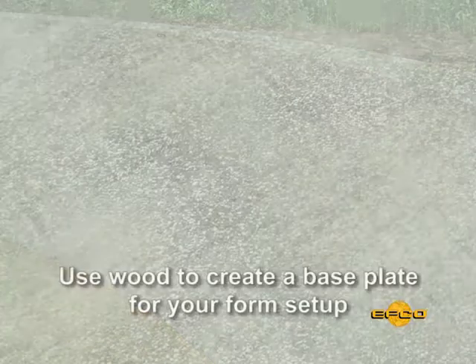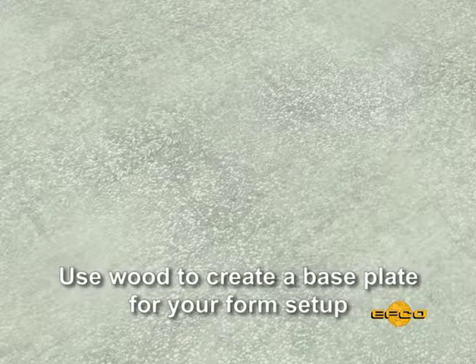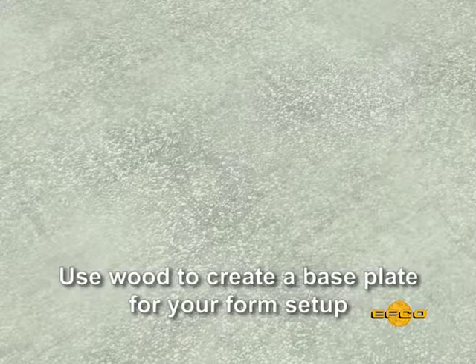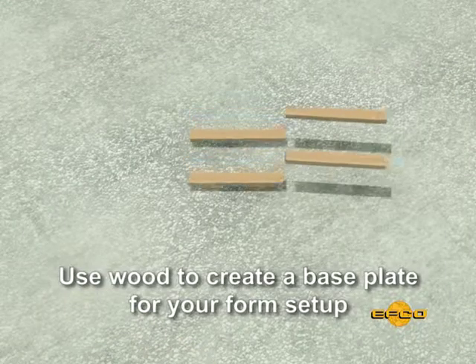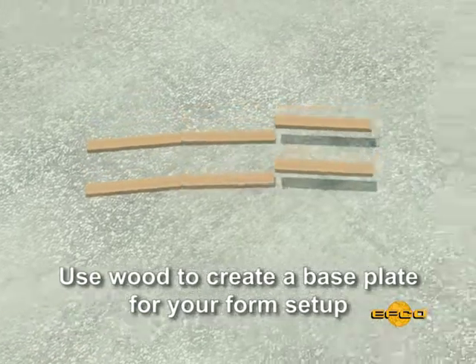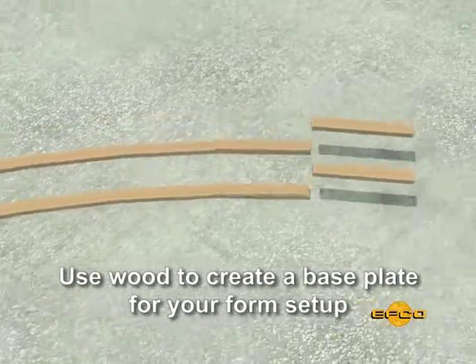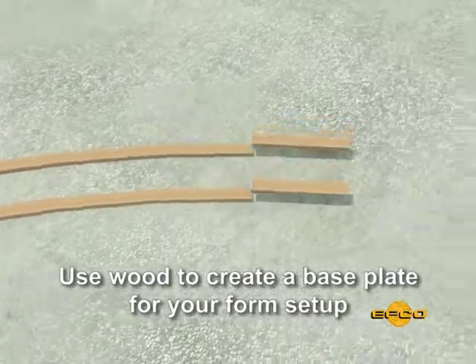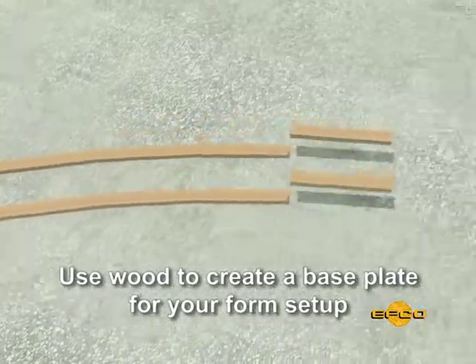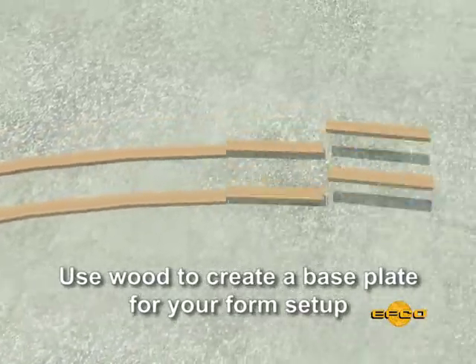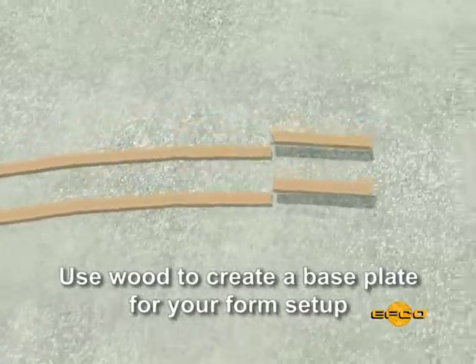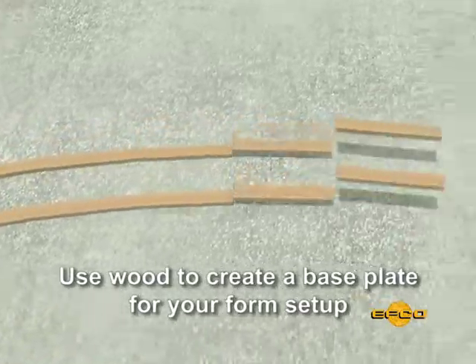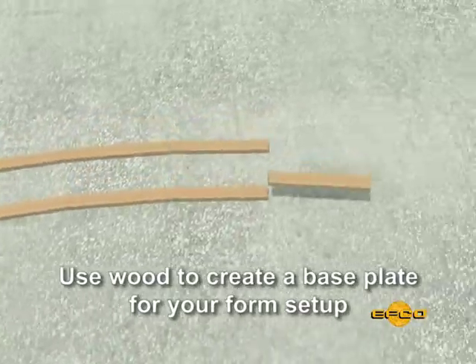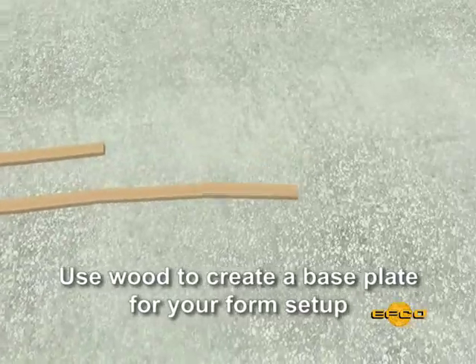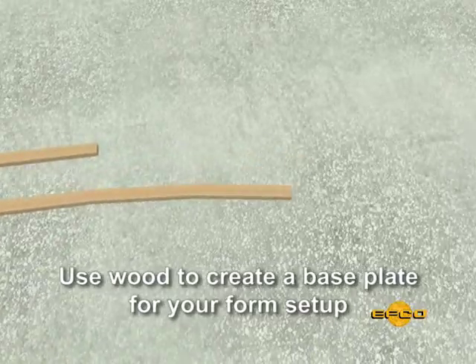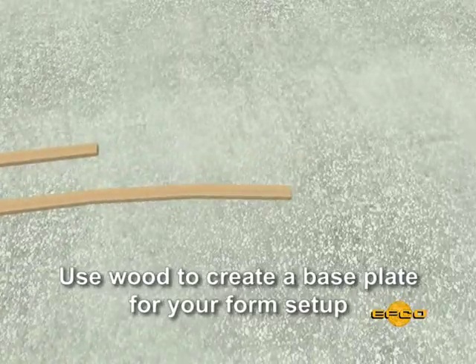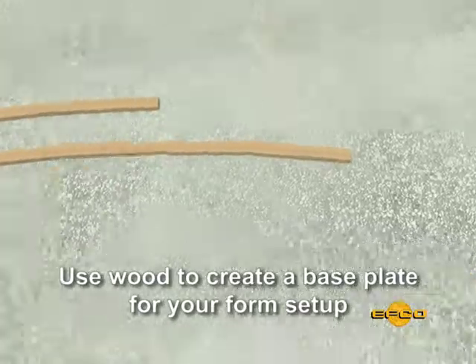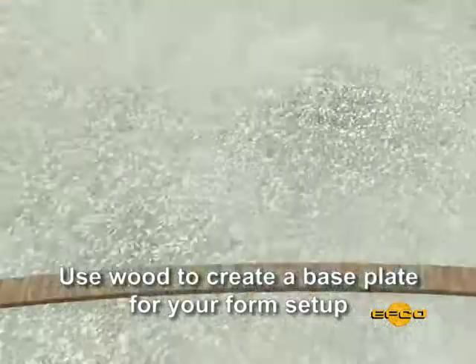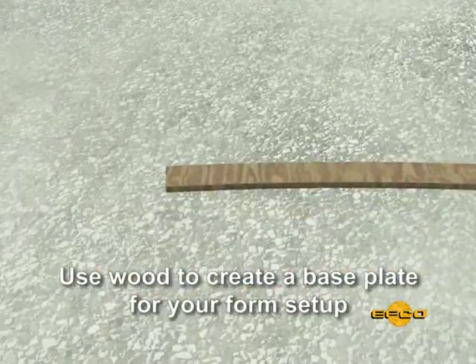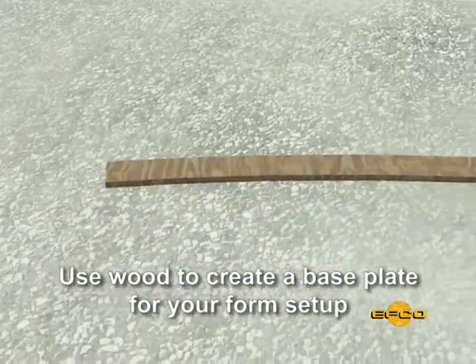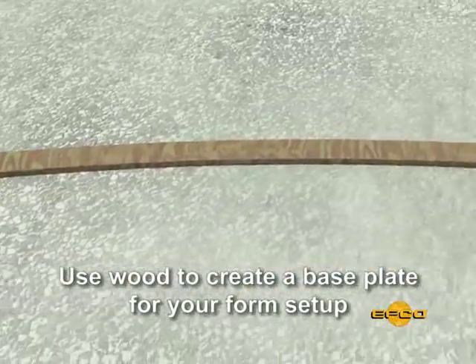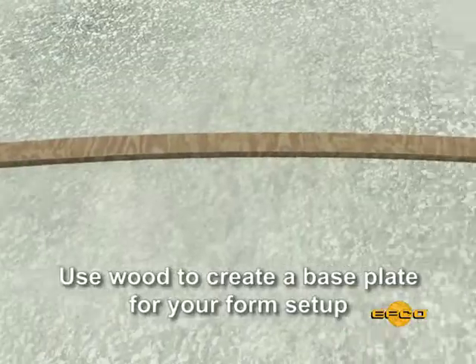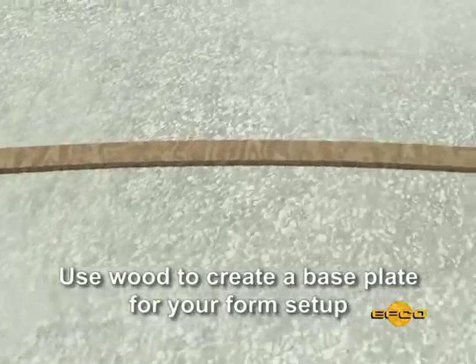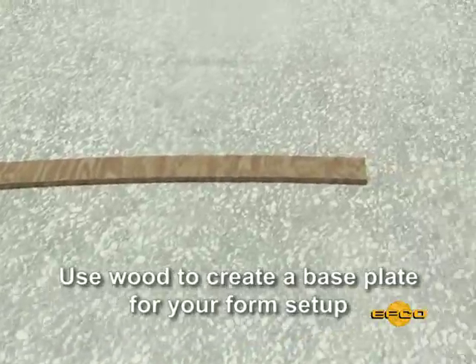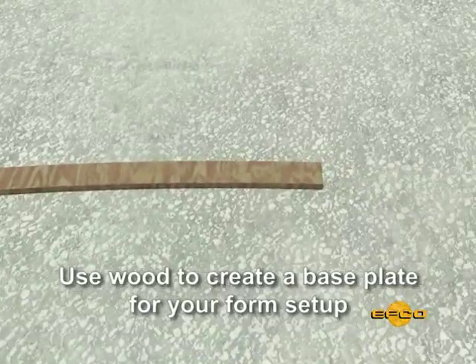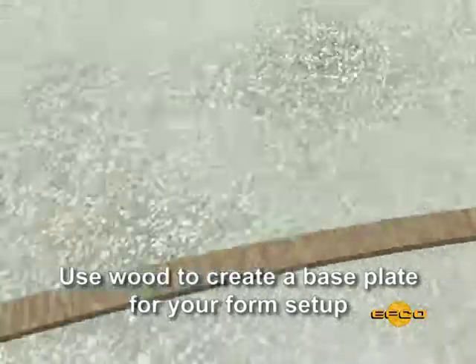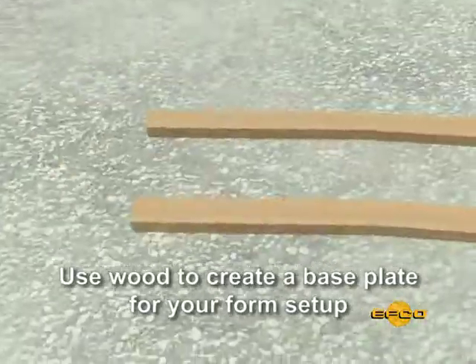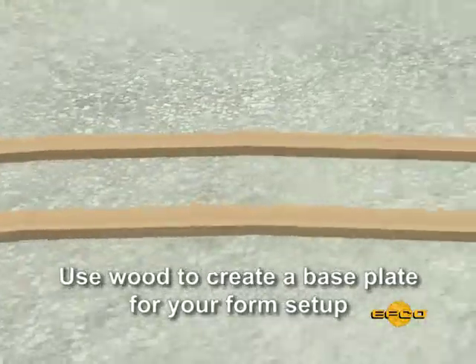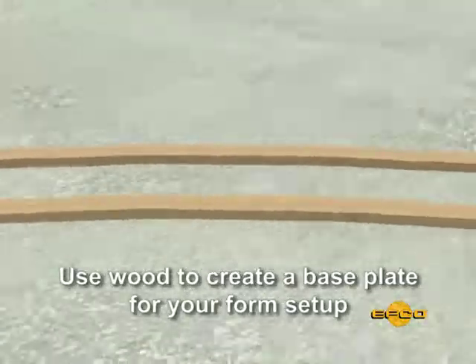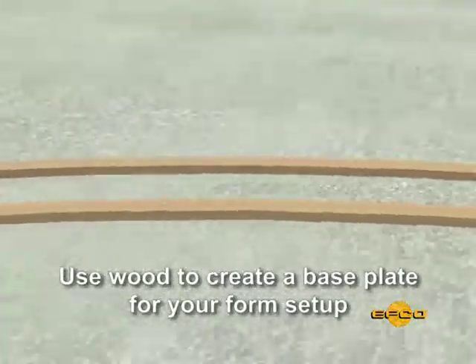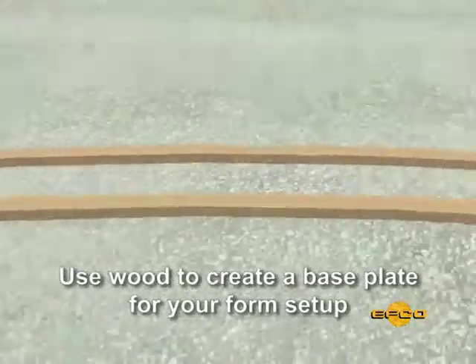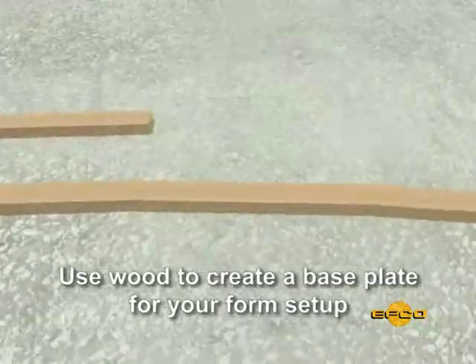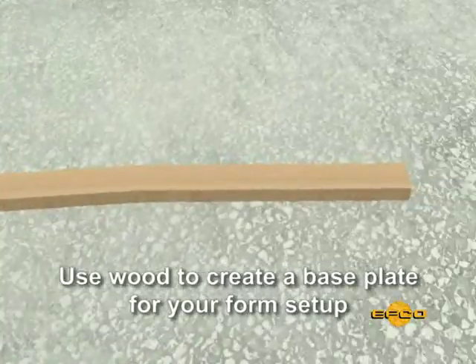After the wall line has been established, it is necessary to fasten a base plate to the slab or footing. This base plate can either be strips of plywood cut into the radius, or a series of short lumber pieces equal to the cord length.